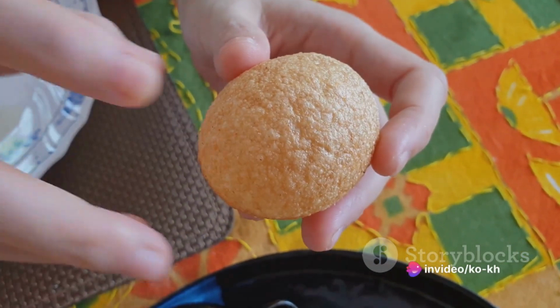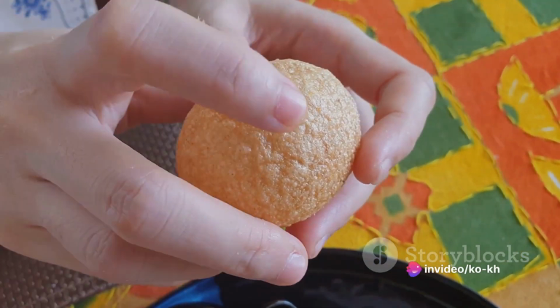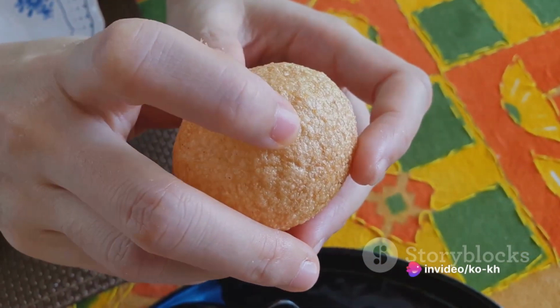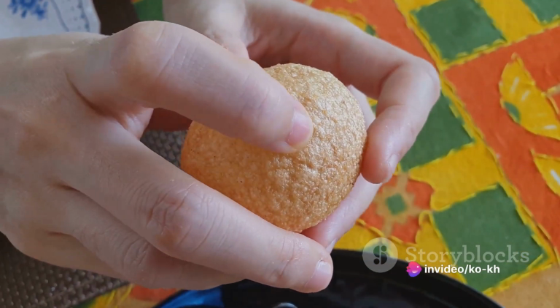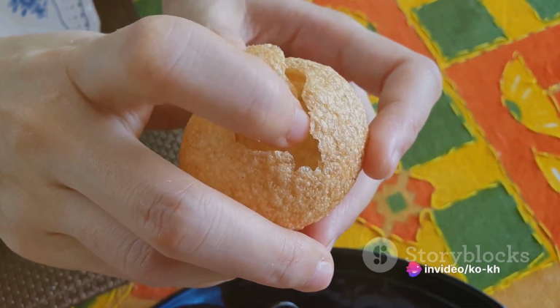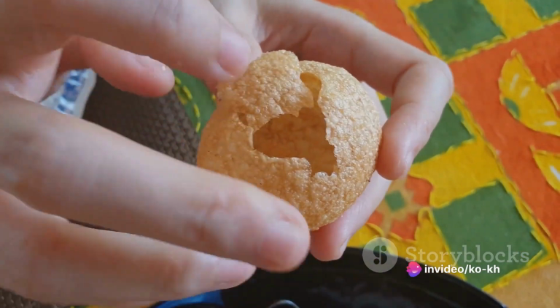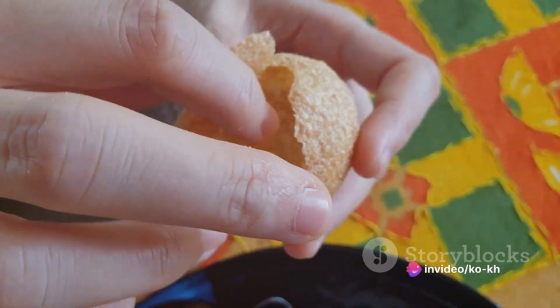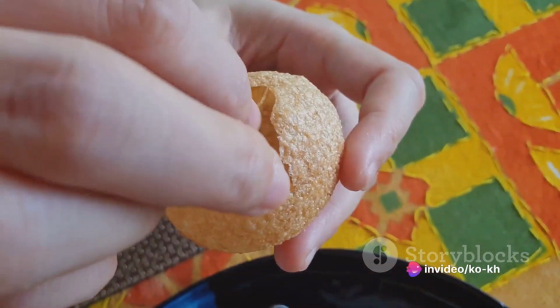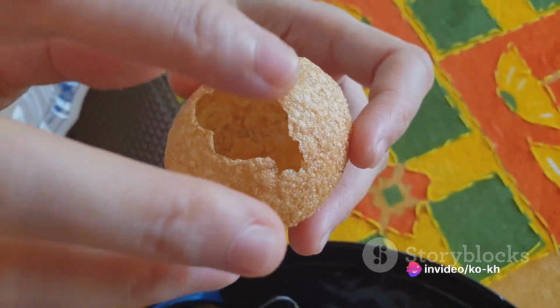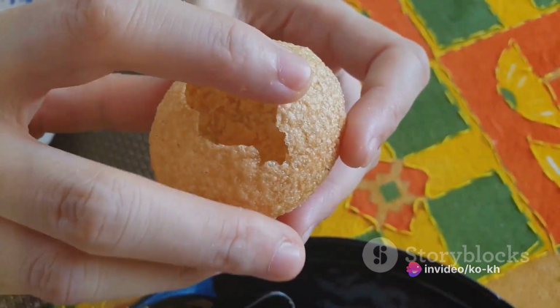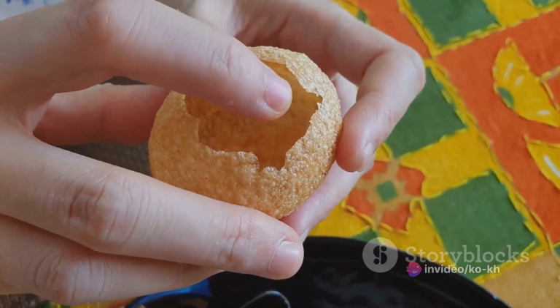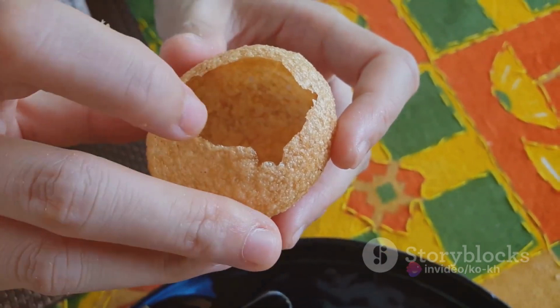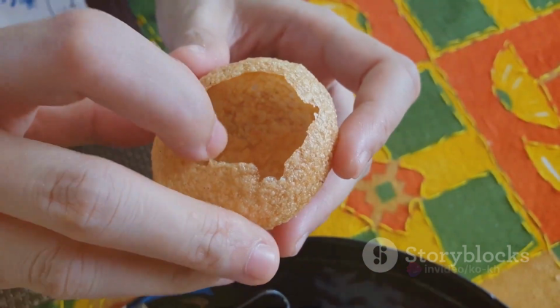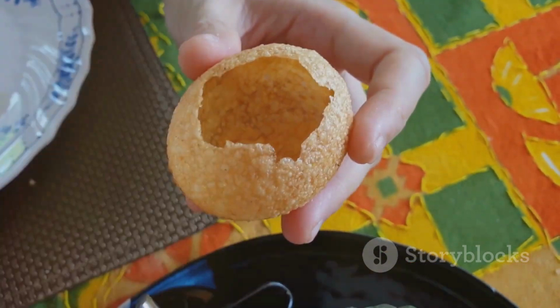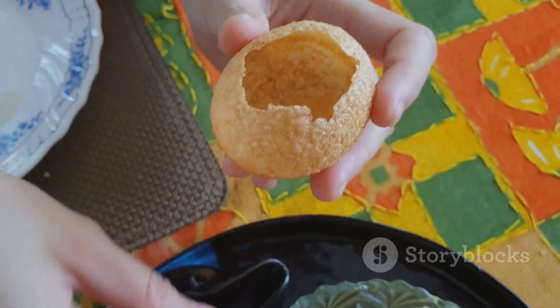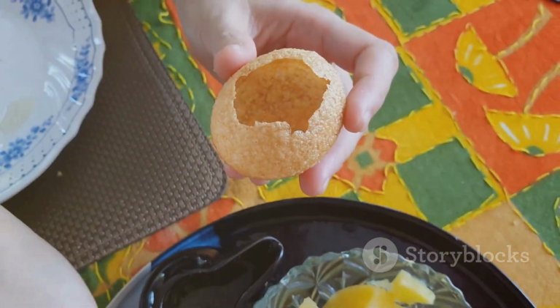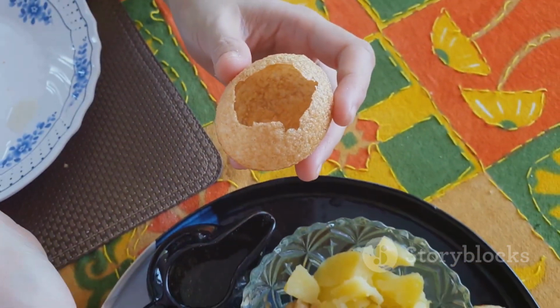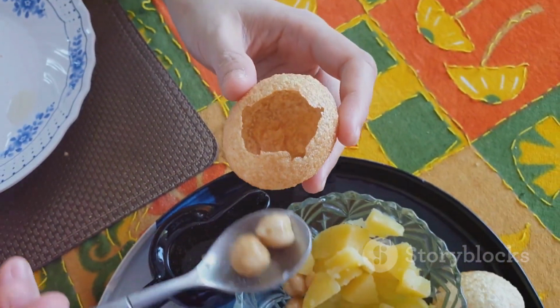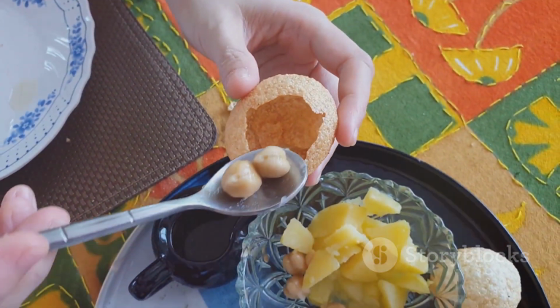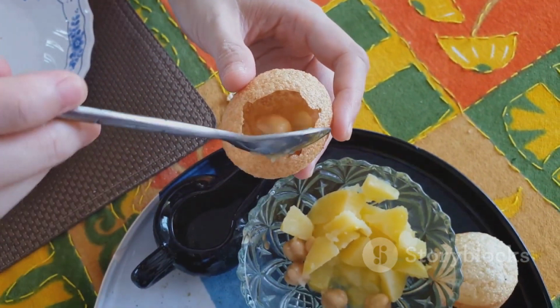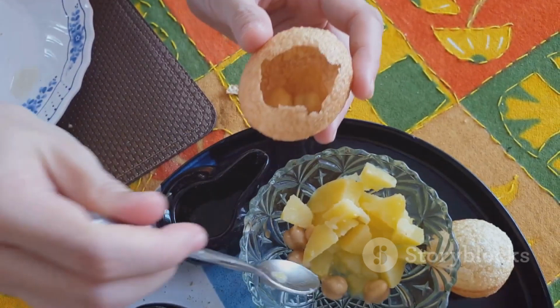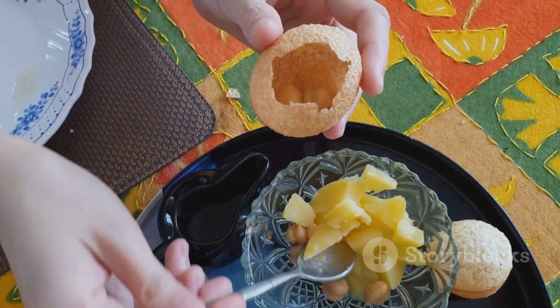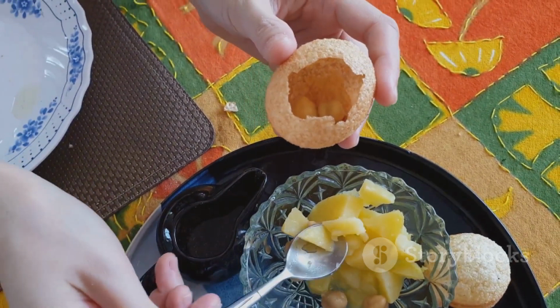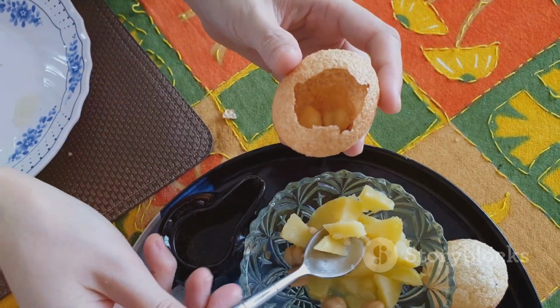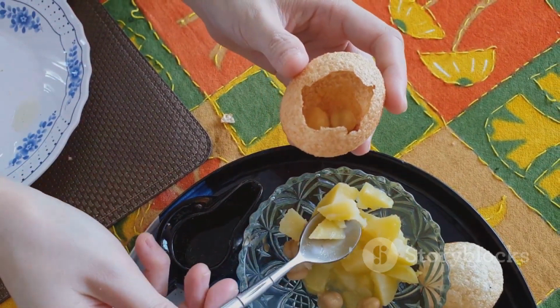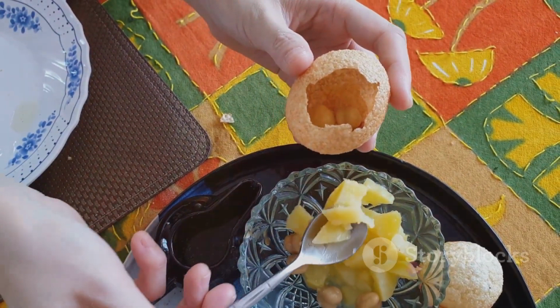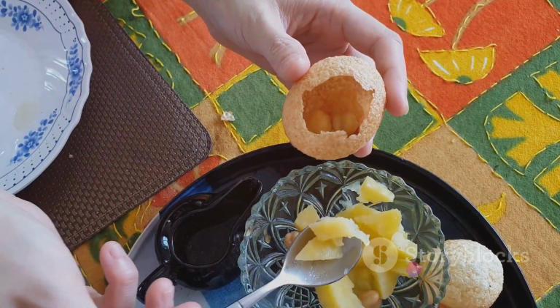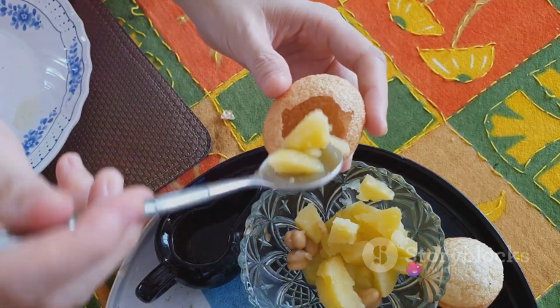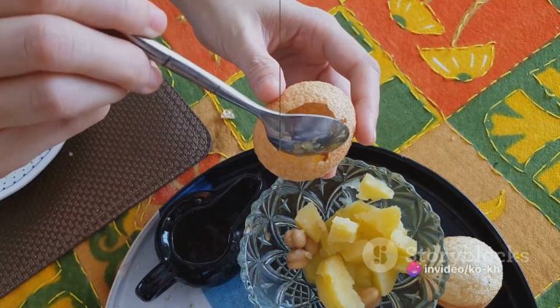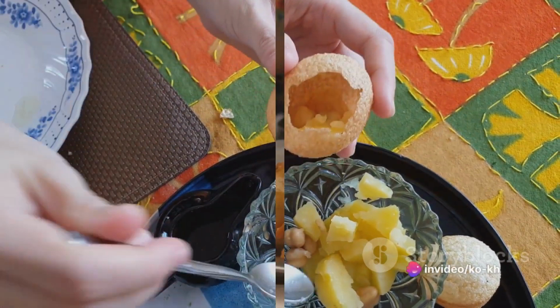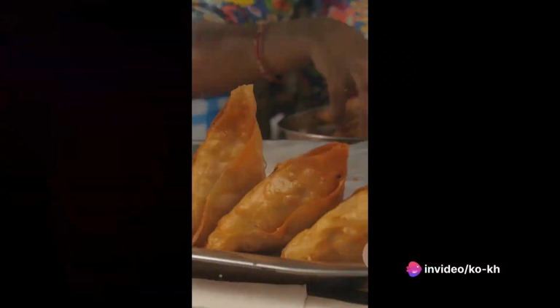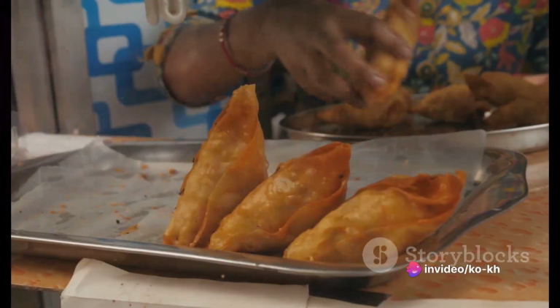The puris are deep fried to perfection, creating a crisp shell that holds the medley of flavors inside. Each bite is a burst of tangy, spicy, and sweet flavors — a roller coaster ride for the palate.